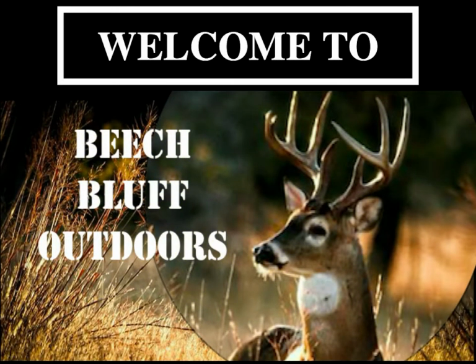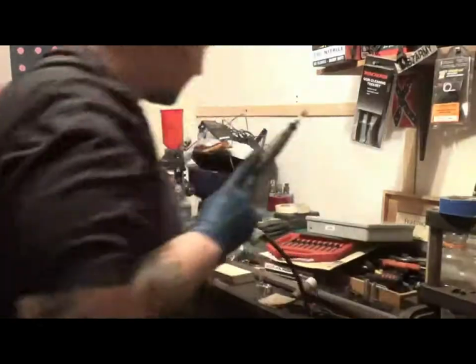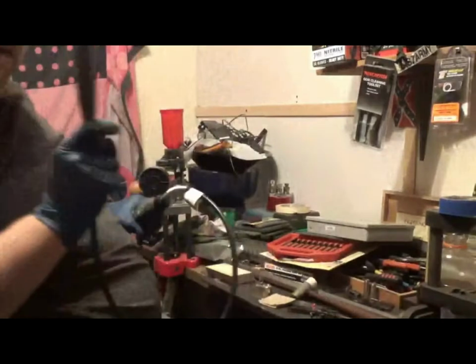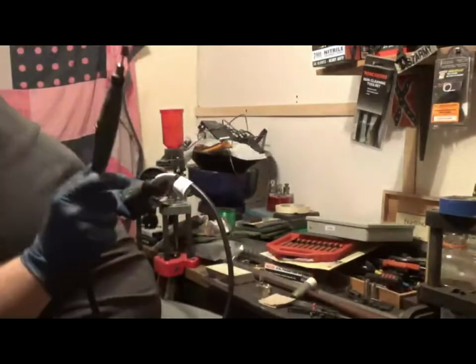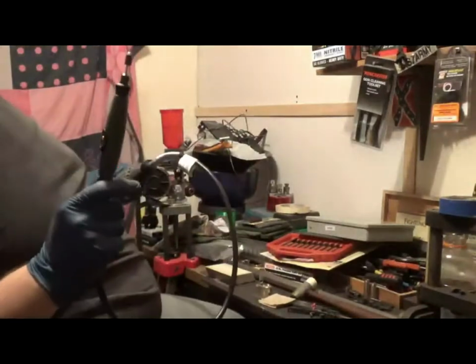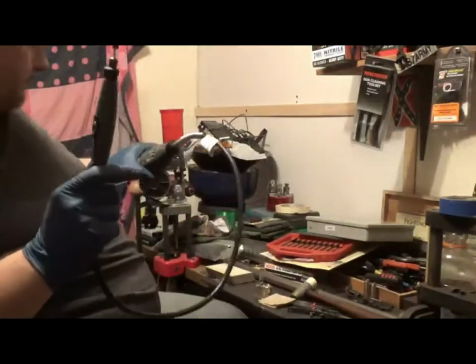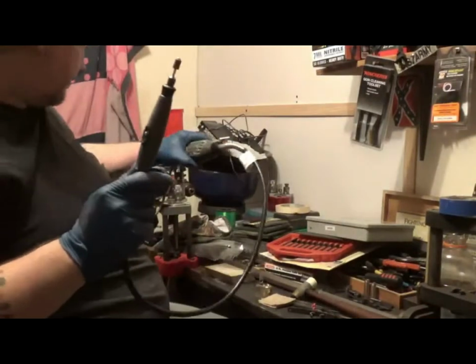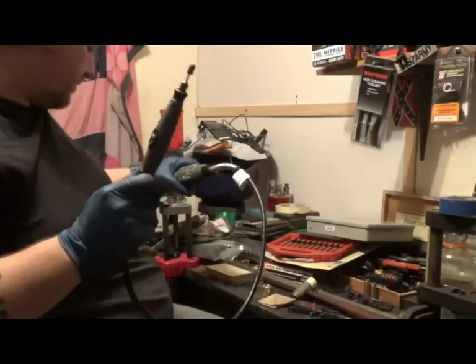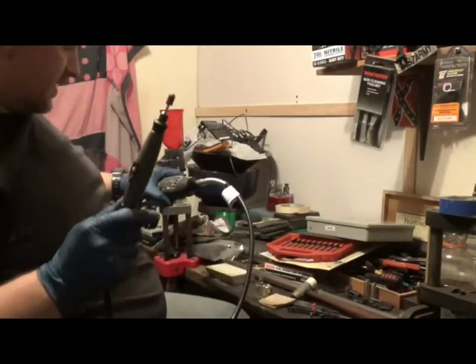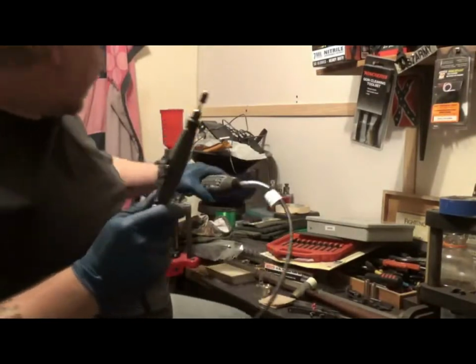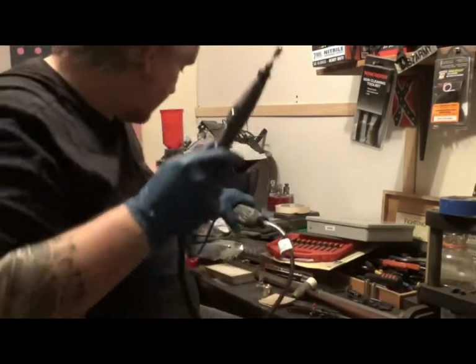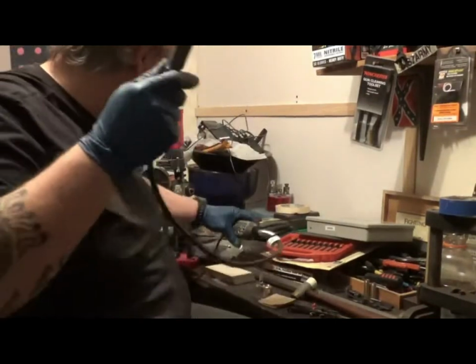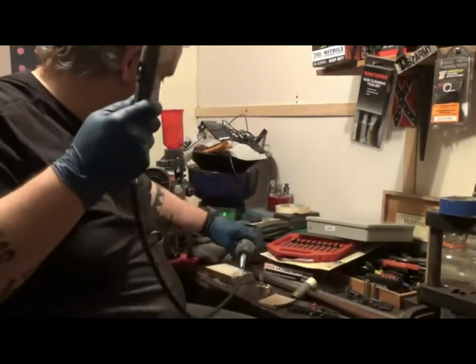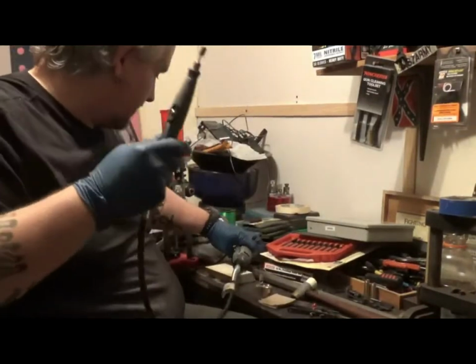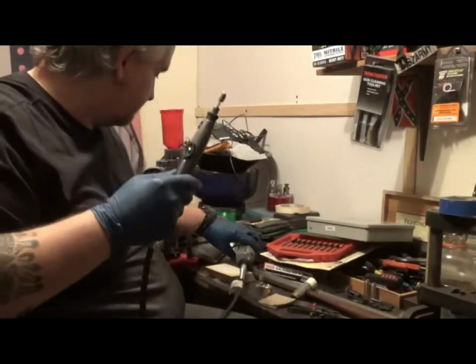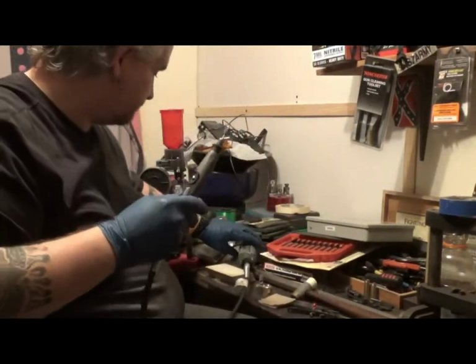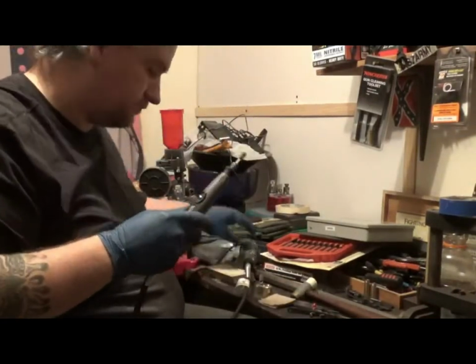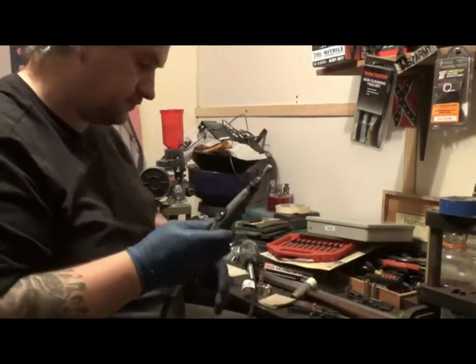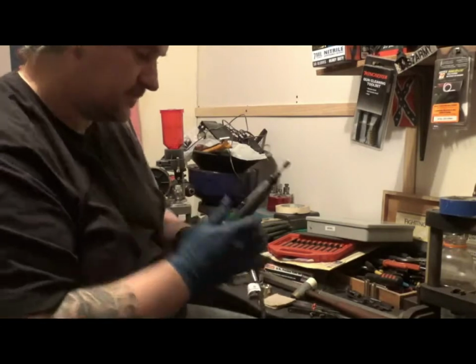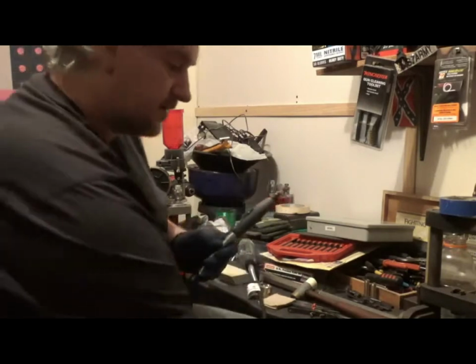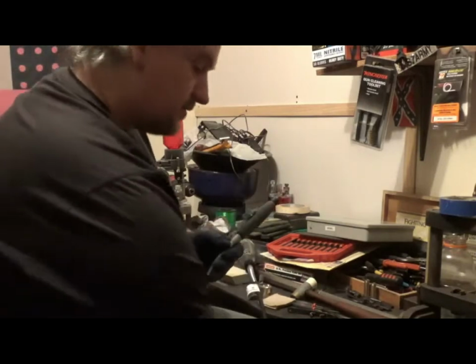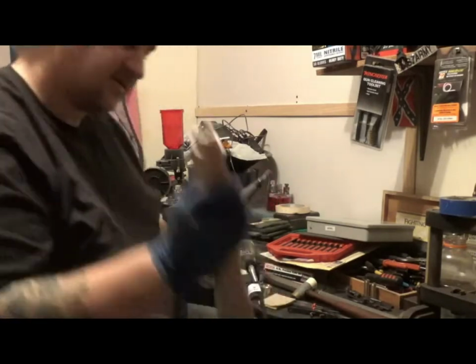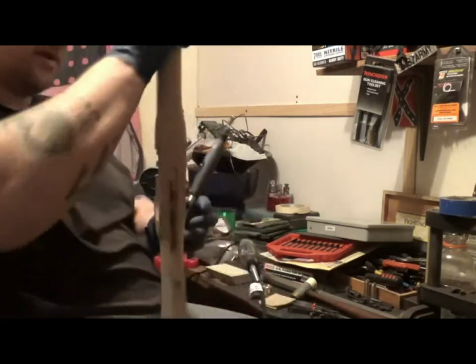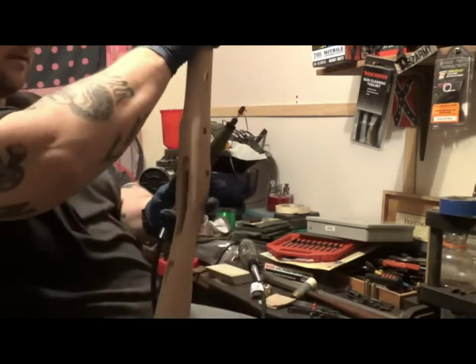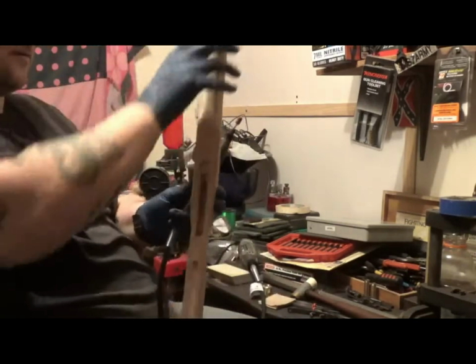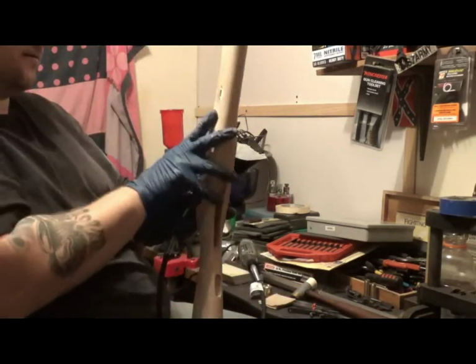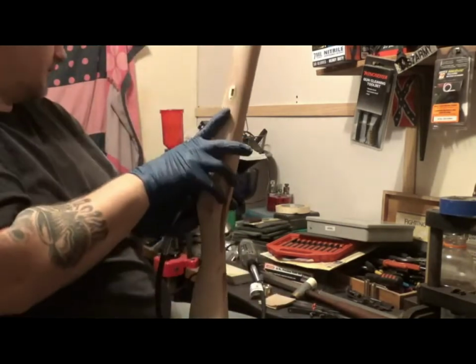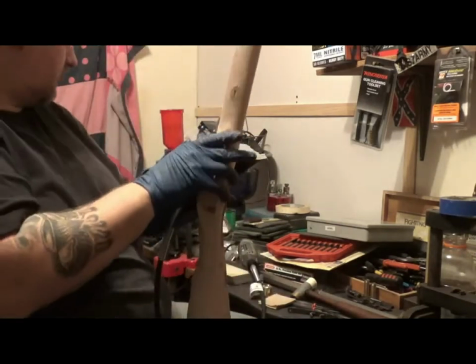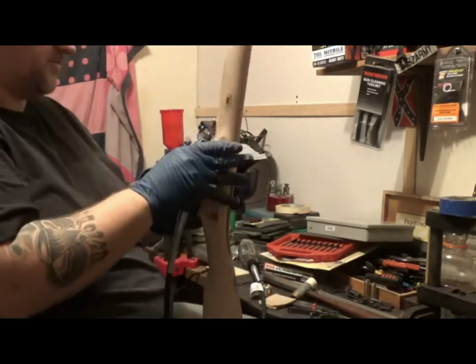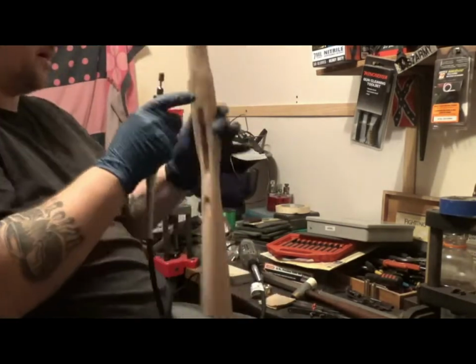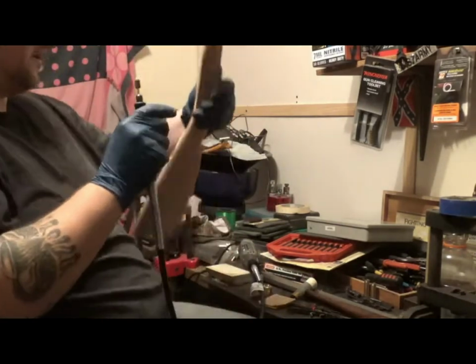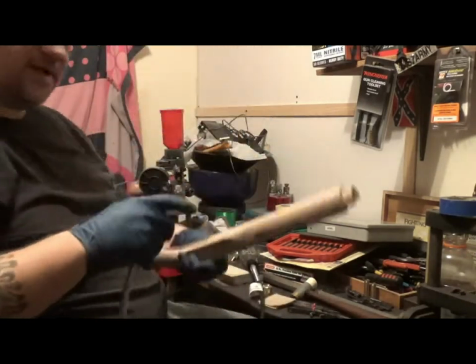All right guys, I got my little Dremel out. We're gonna see if we can't open up these pockets a little bit.